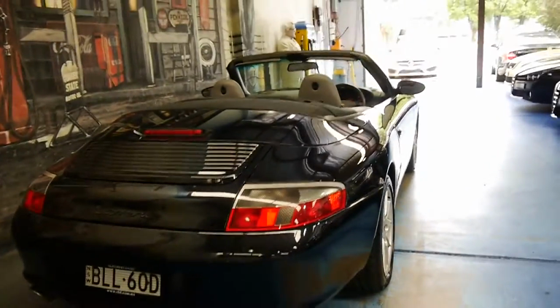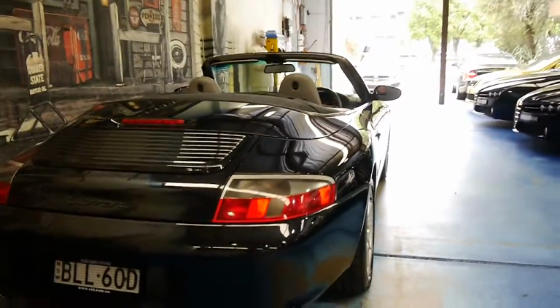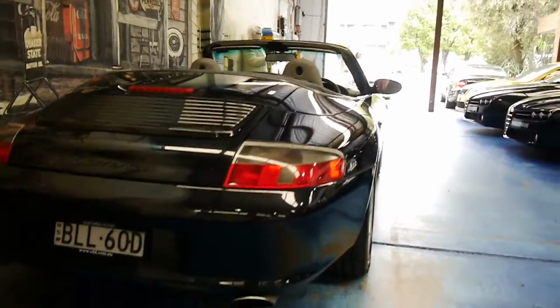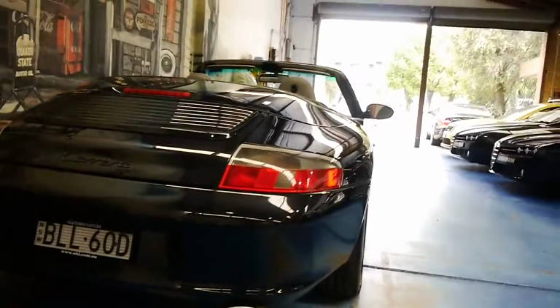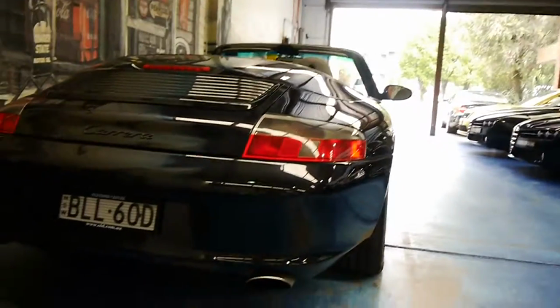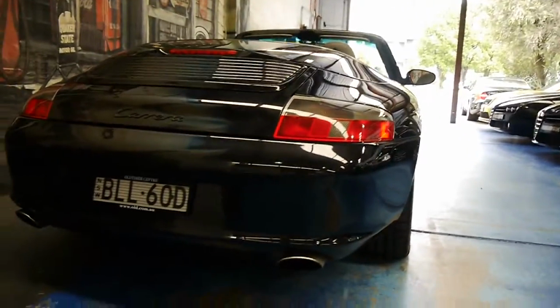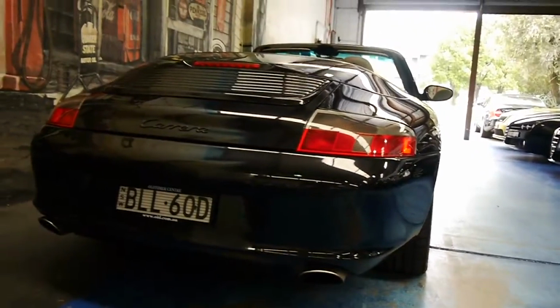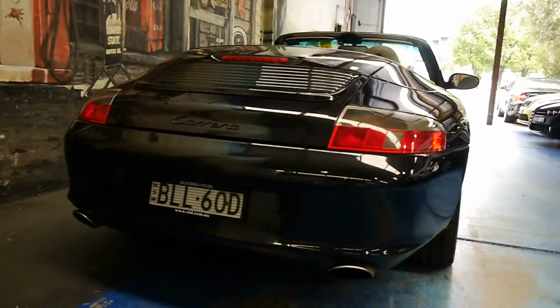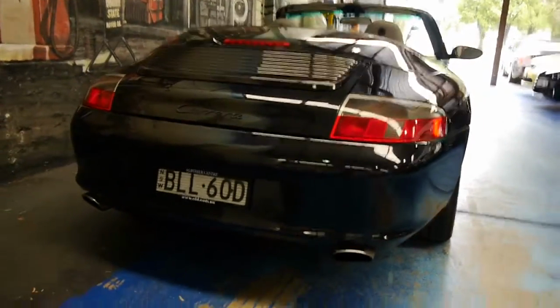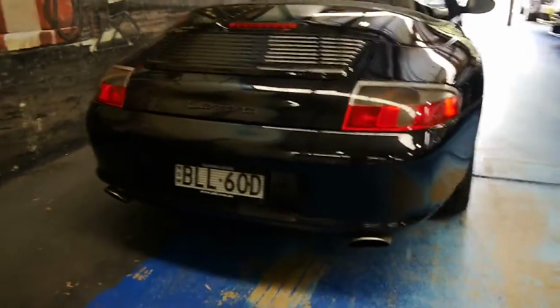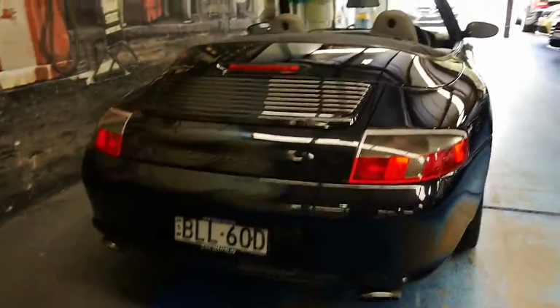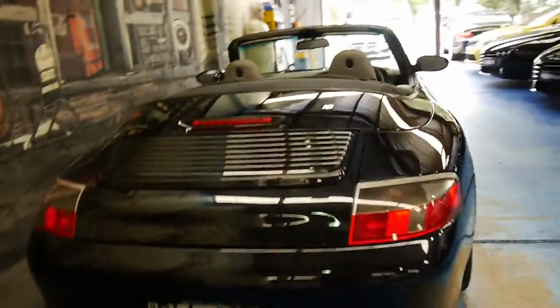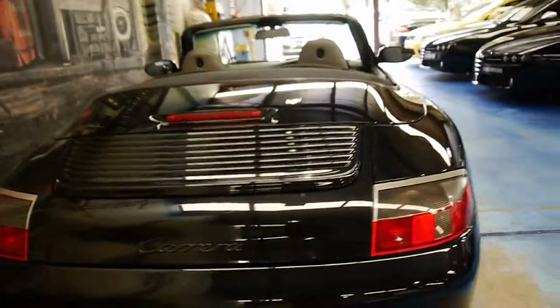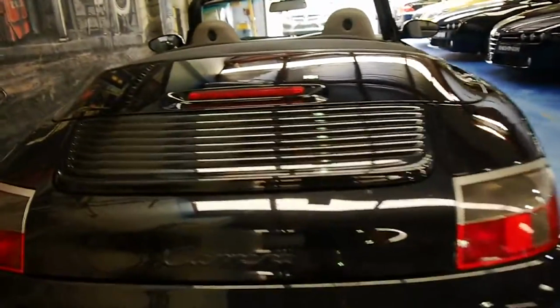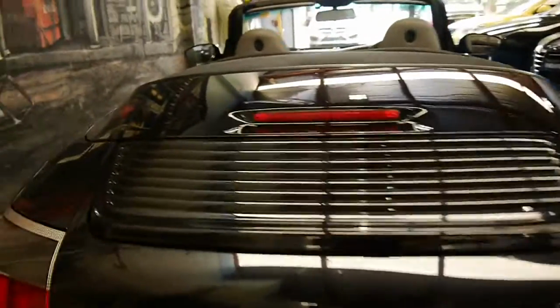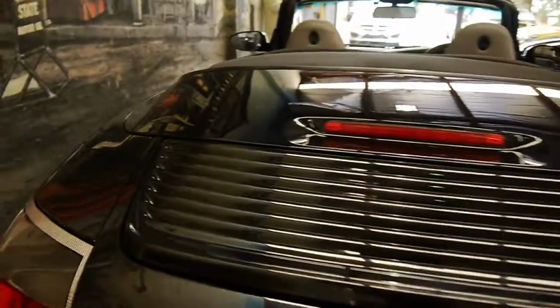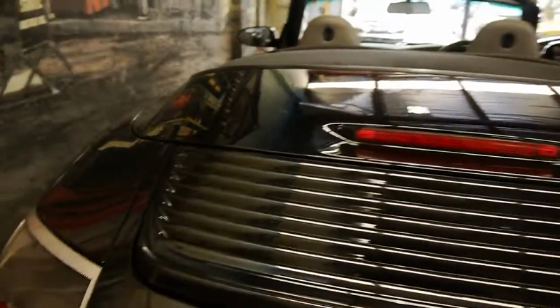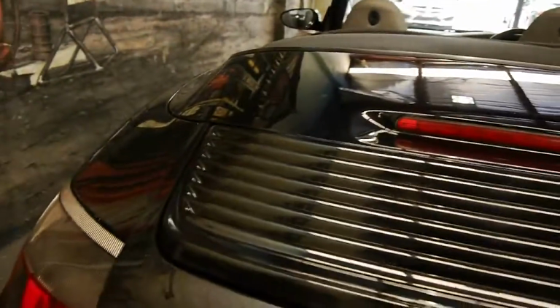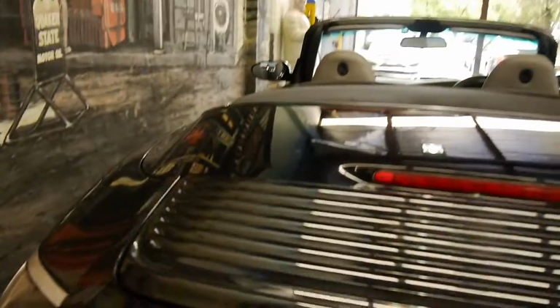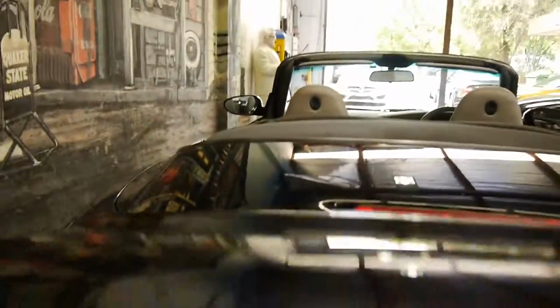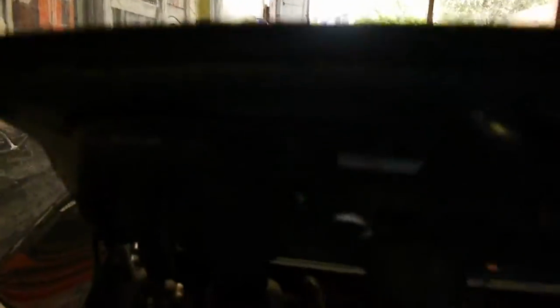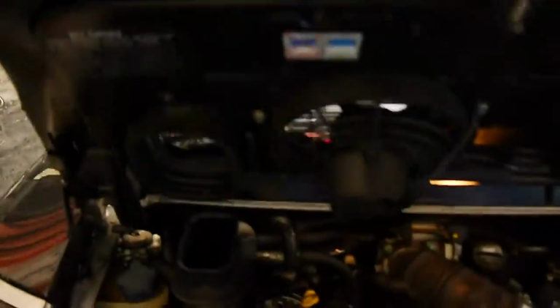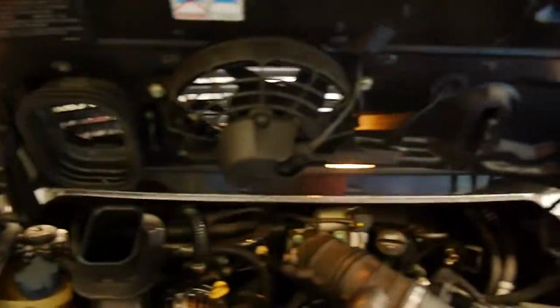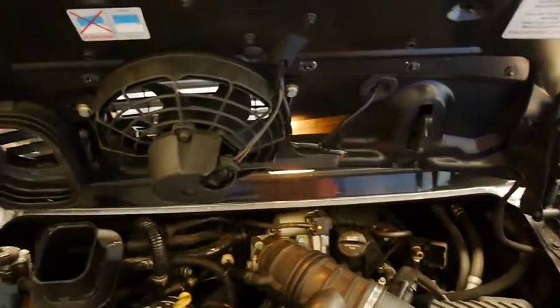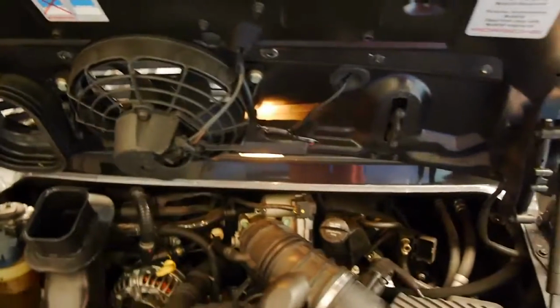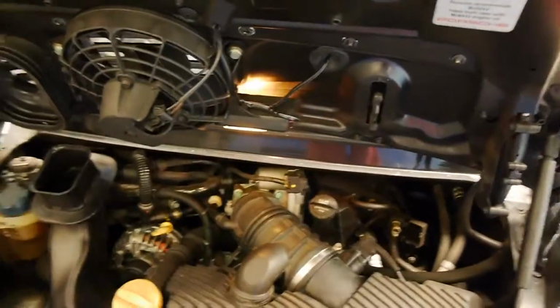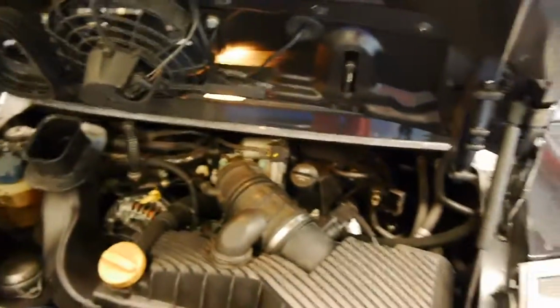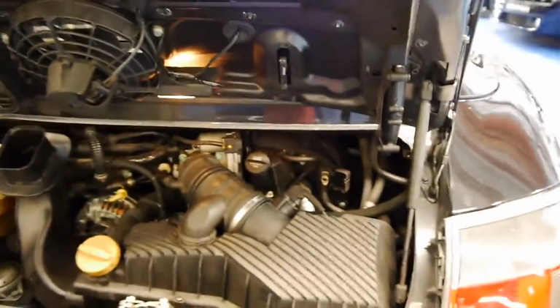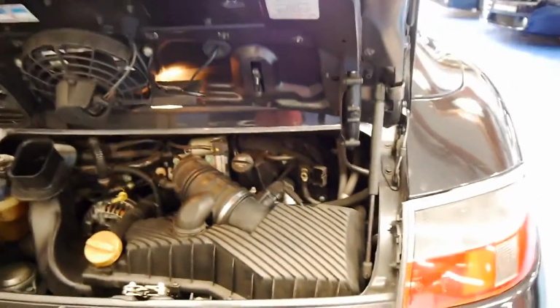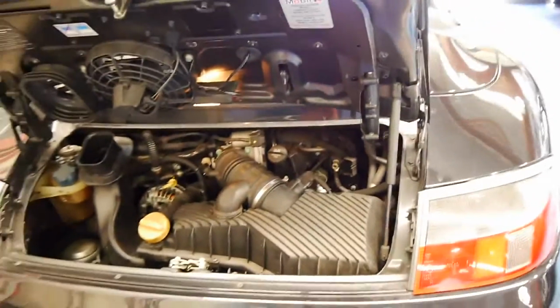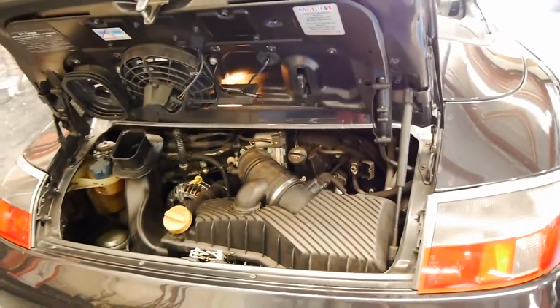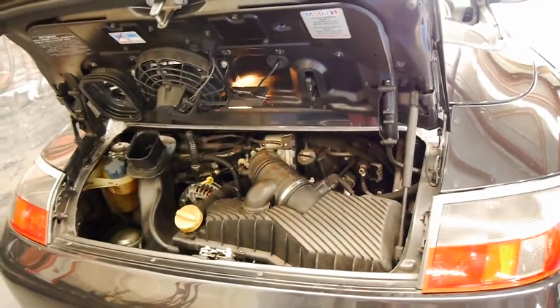It's got a newer exhaust system and you can see the tailpipes are different as well. I find they've got much more power down low in comparison to the earlier 996s.